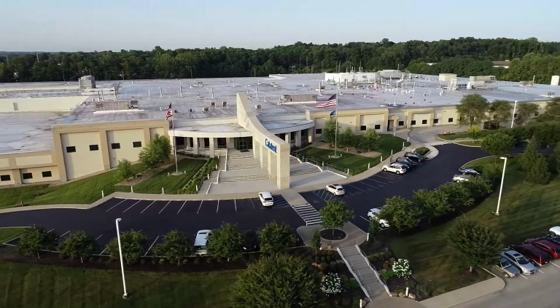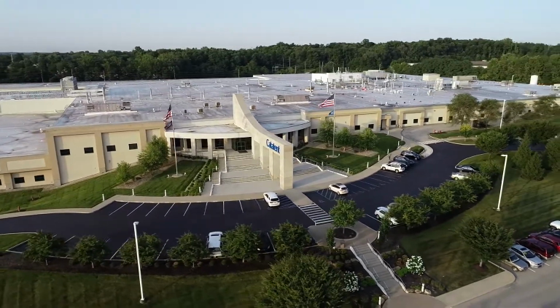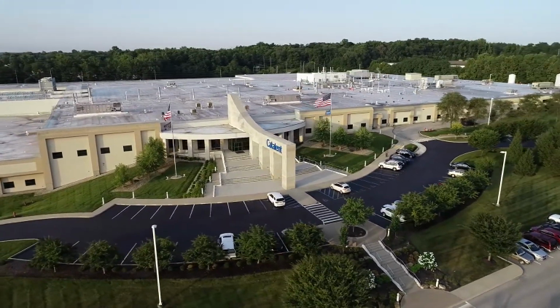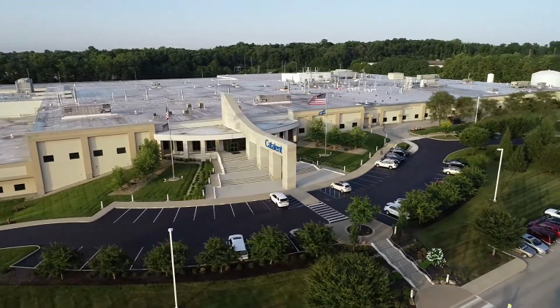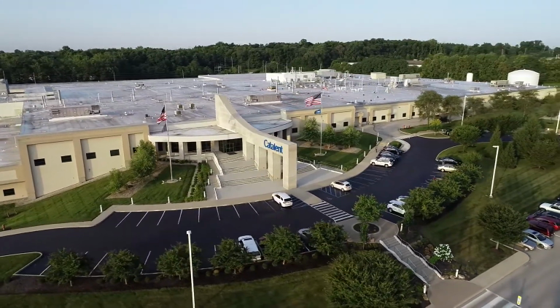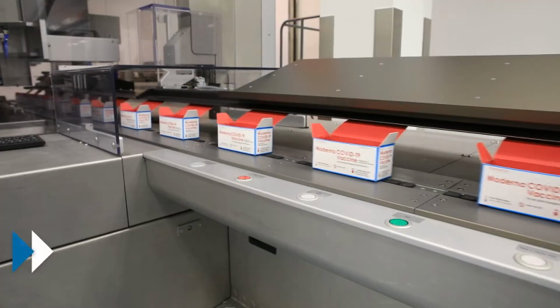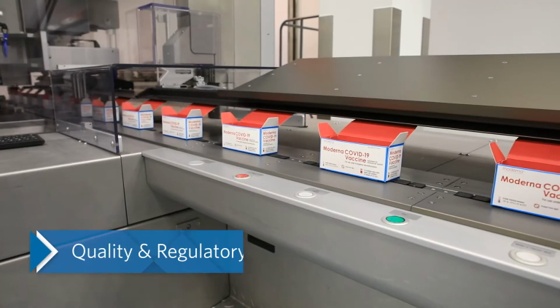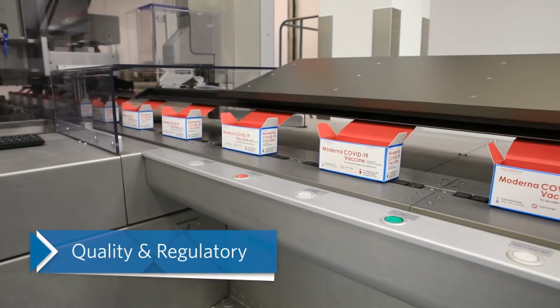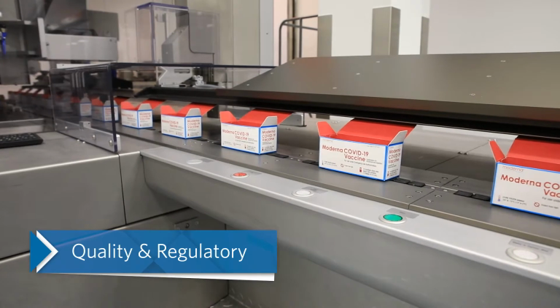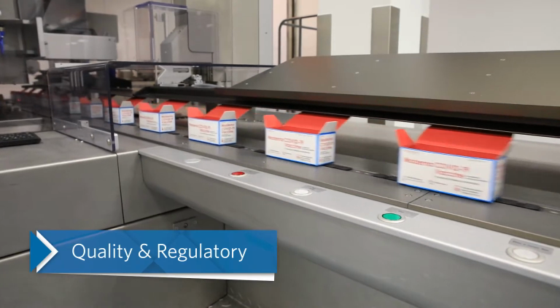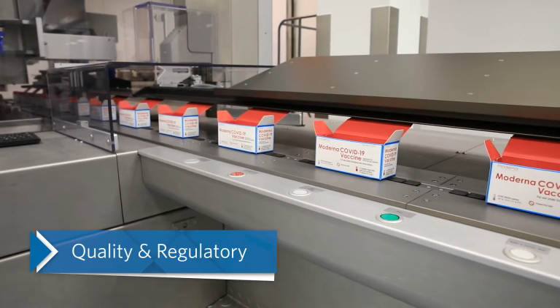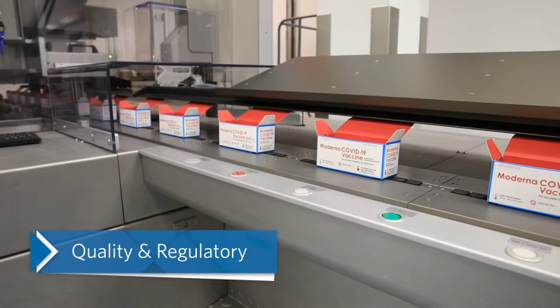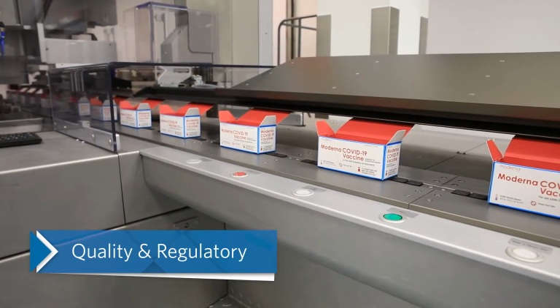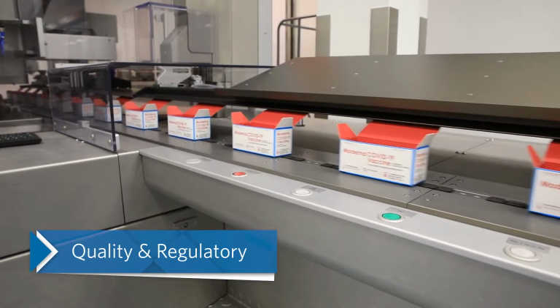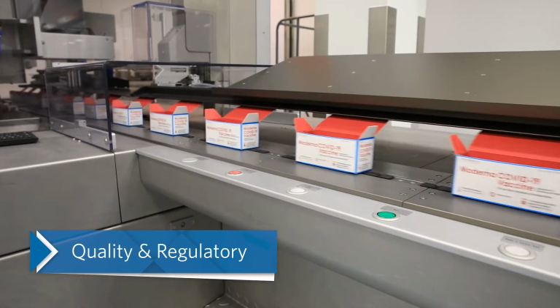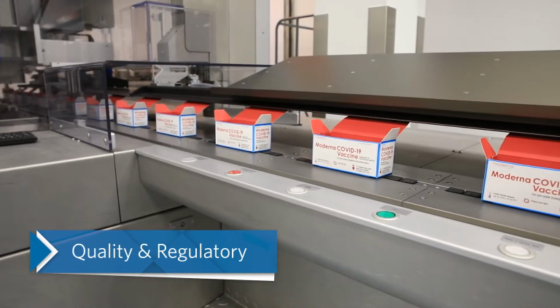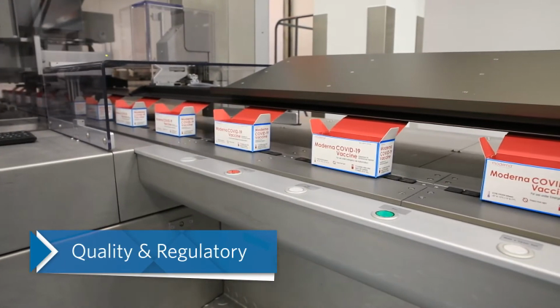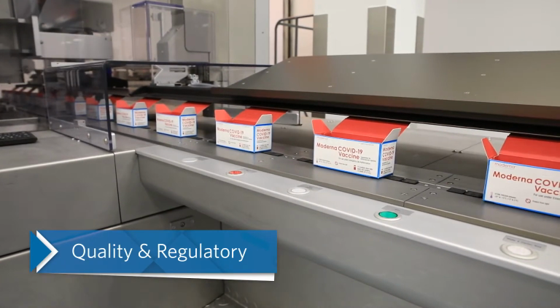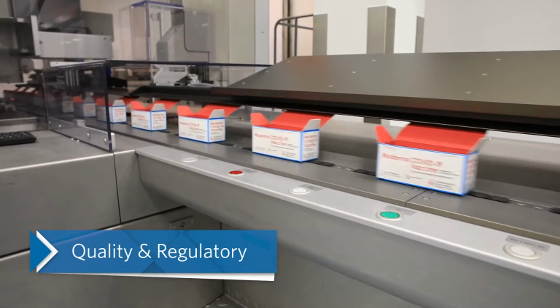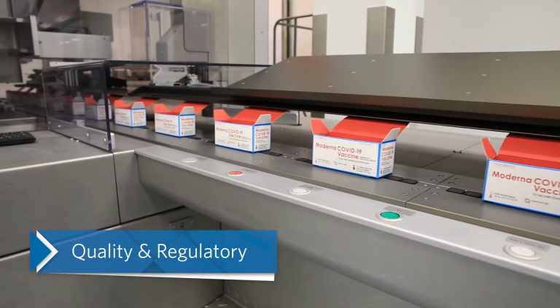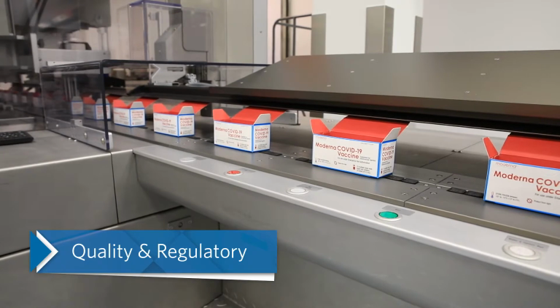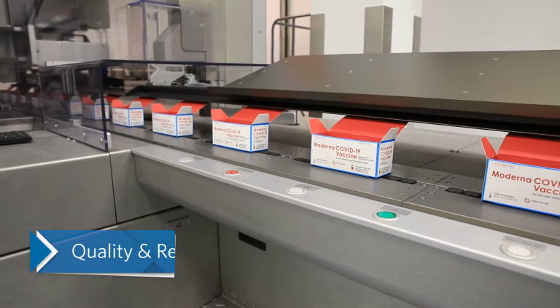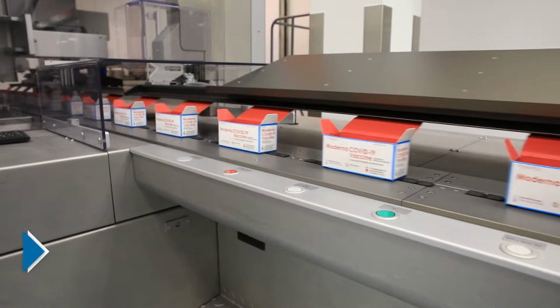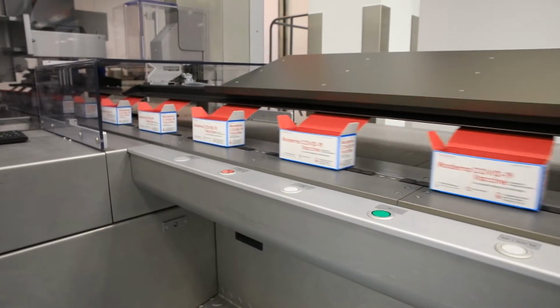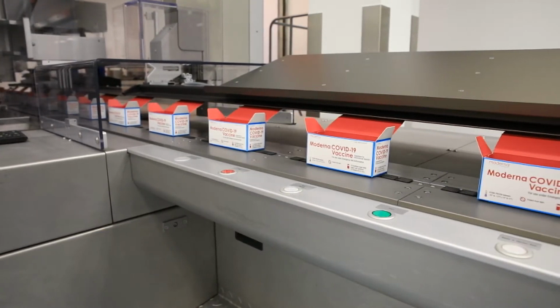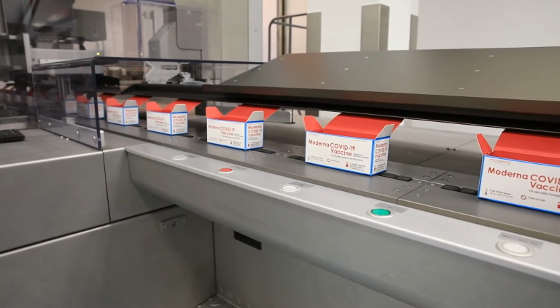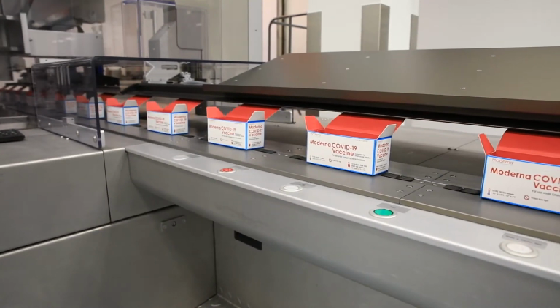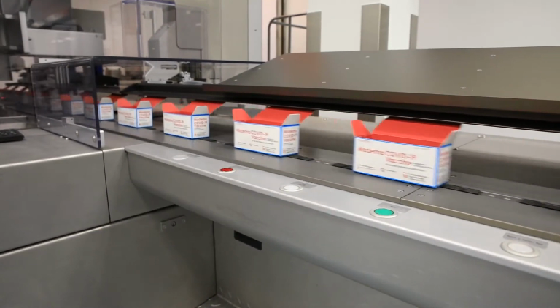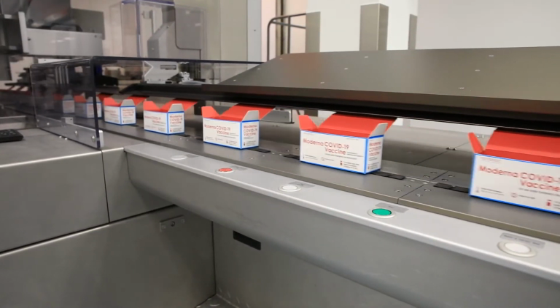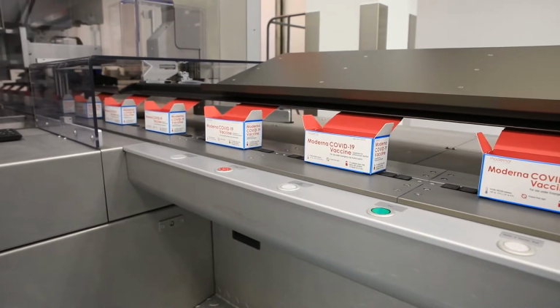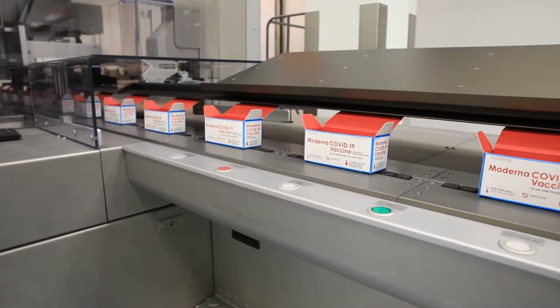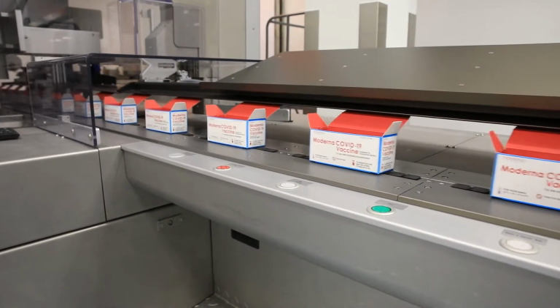Catalent Bloomington has an impressive quality and regulatory track record, supporting more than seven global regulatory authorities over a five-year period, and has experience launching 22 commercial products into 40 countries.